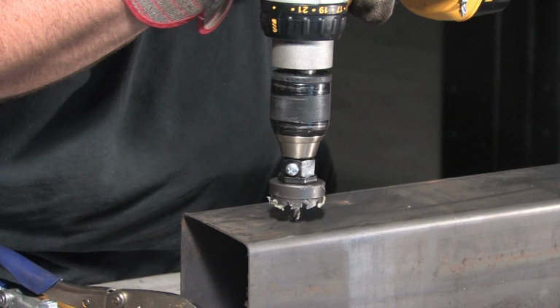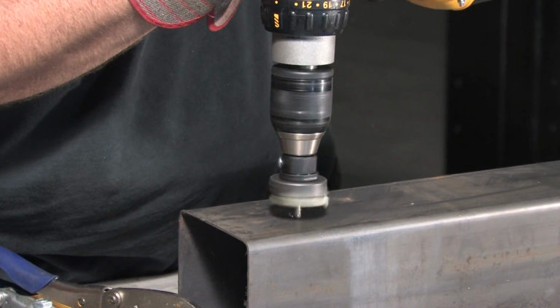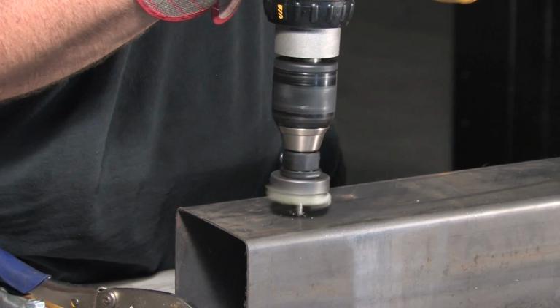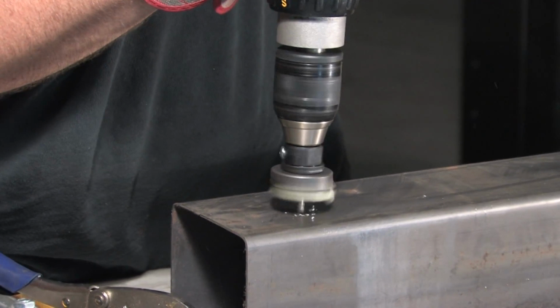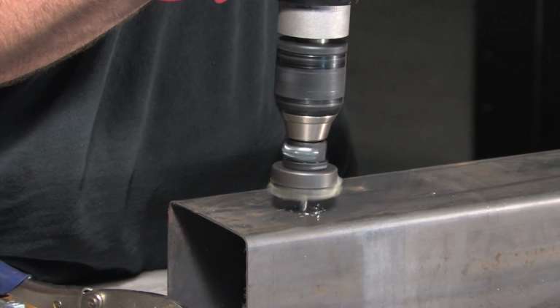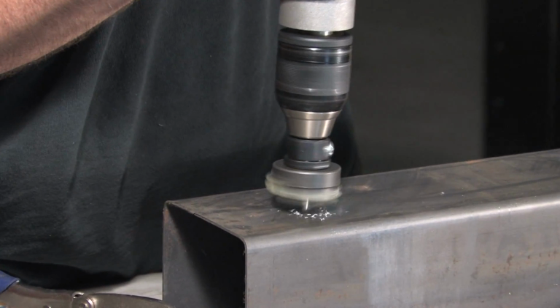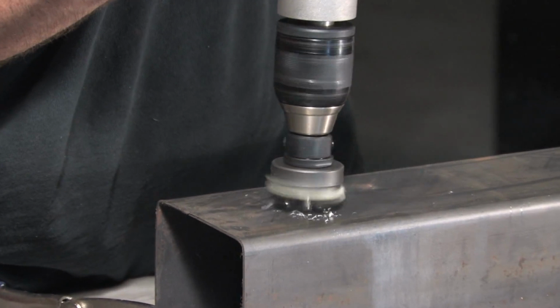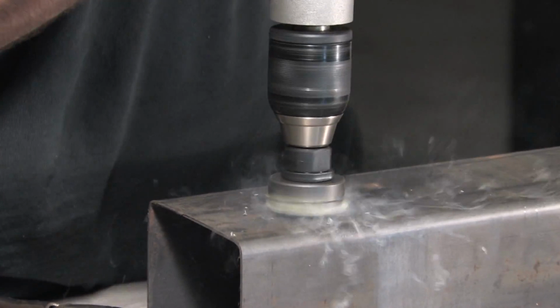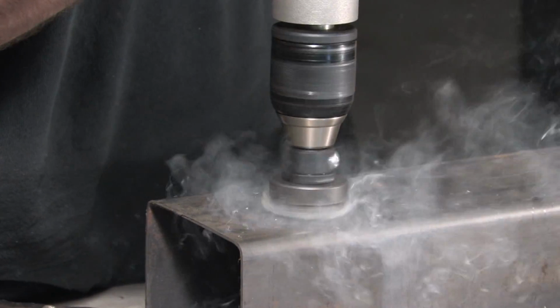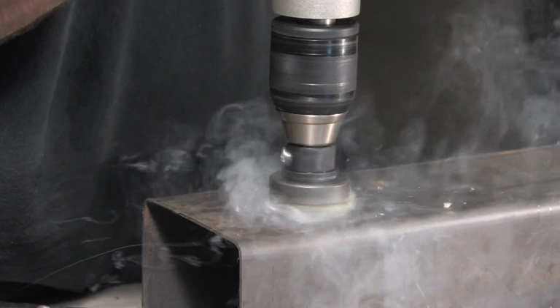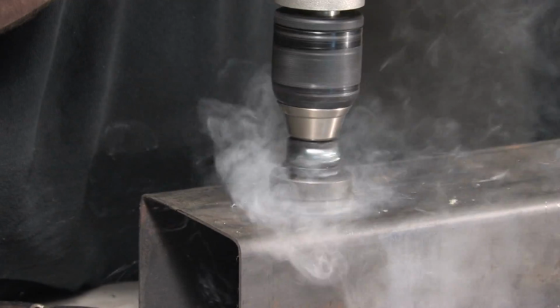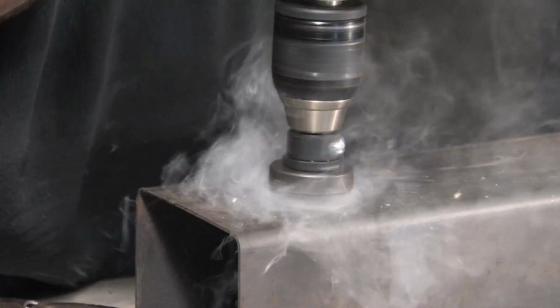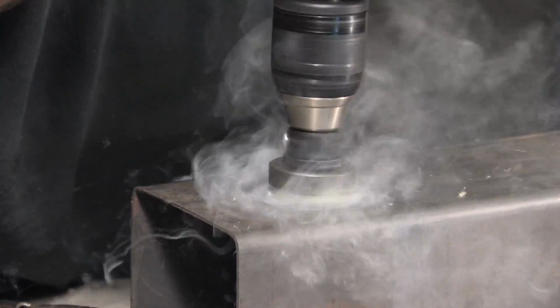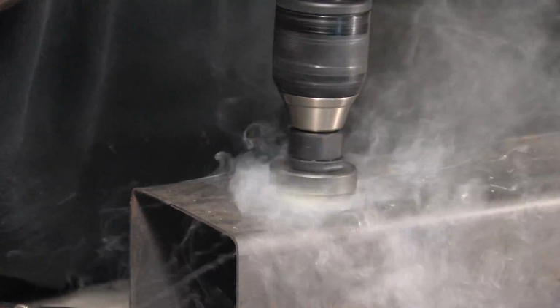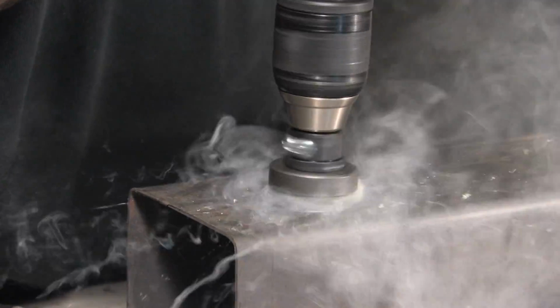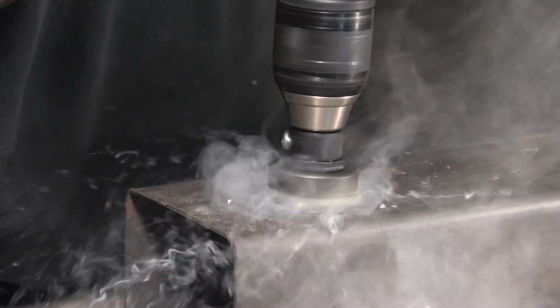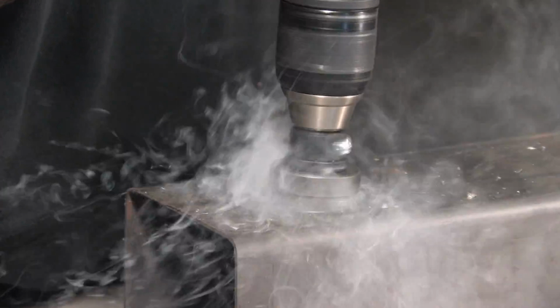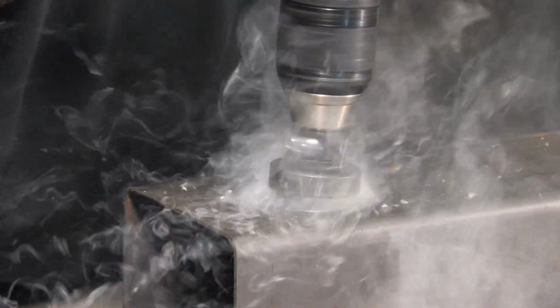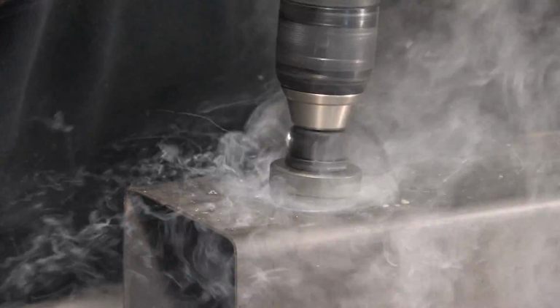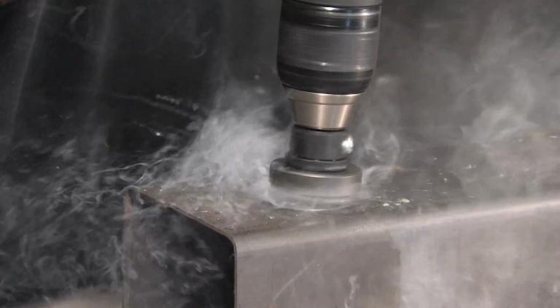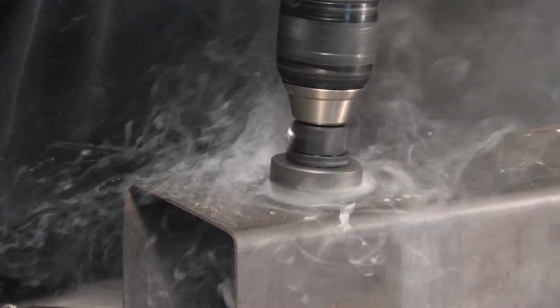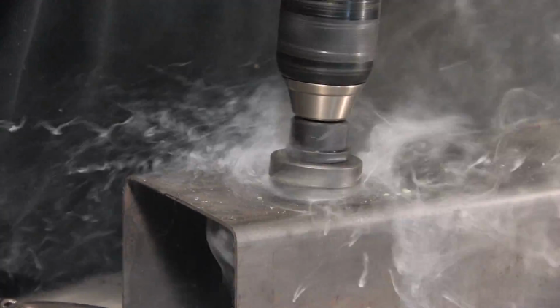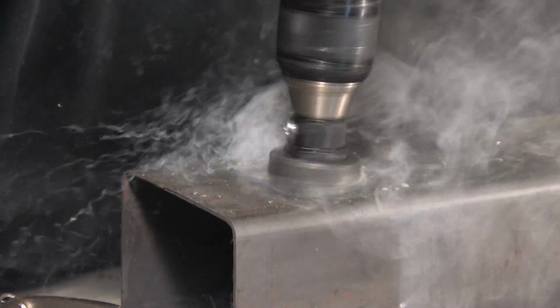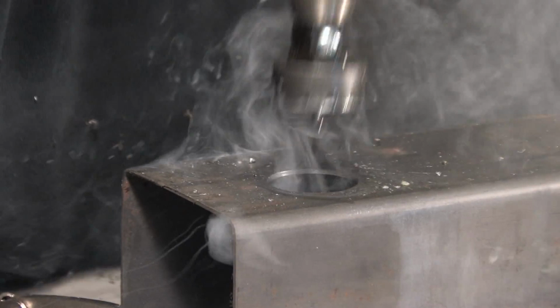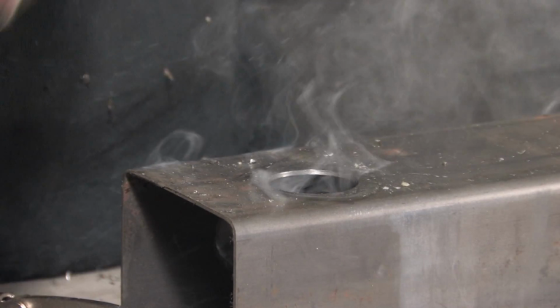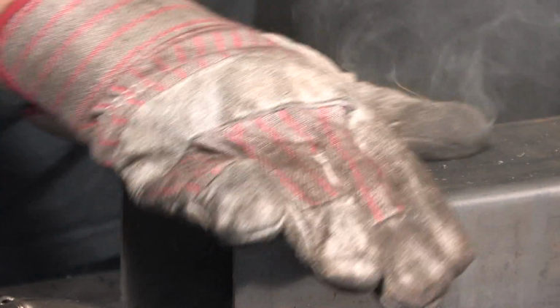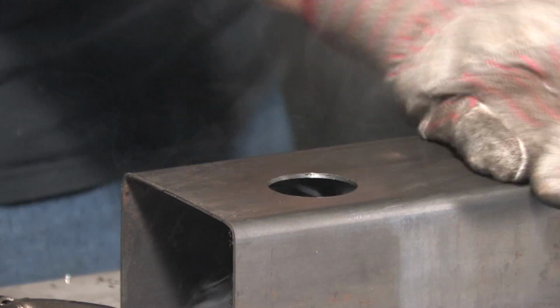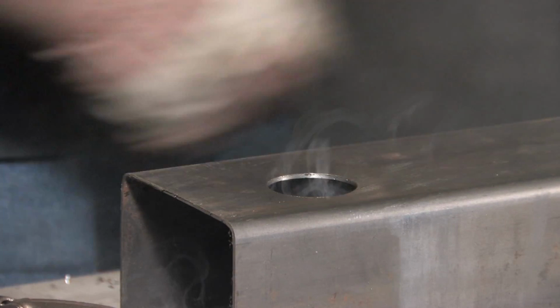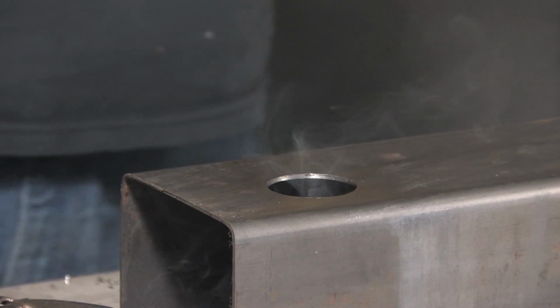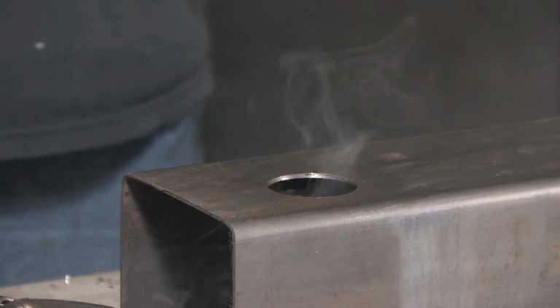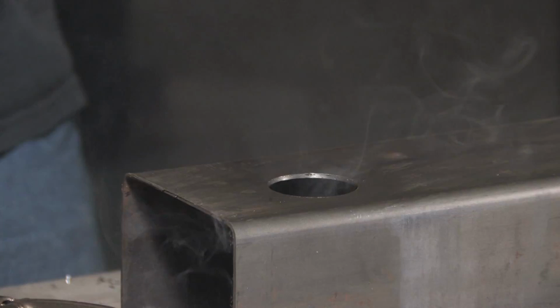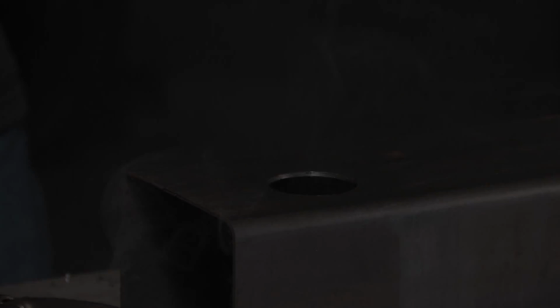The pilot drill will pierce the material first, and then the cutting edges of the hole cutter will begin their job. After the hole is complete, clear away any chips and move on to your next hole.